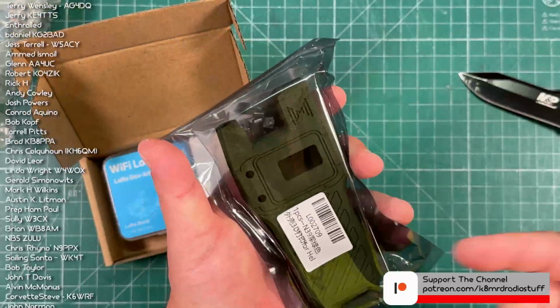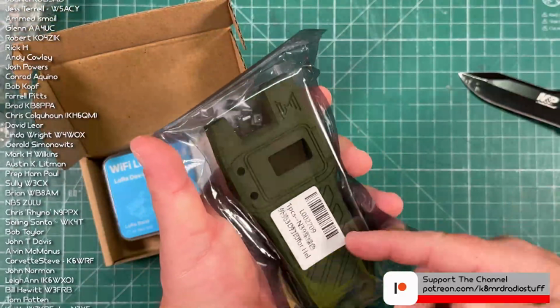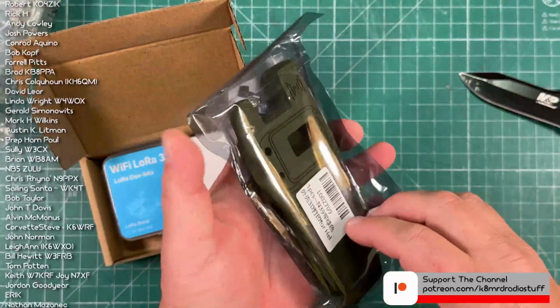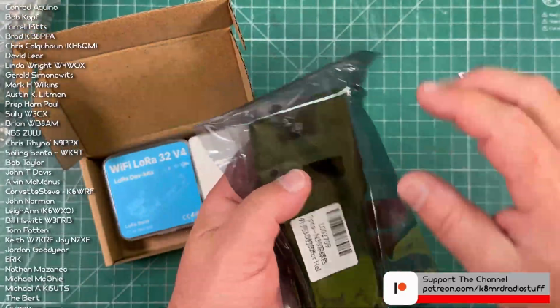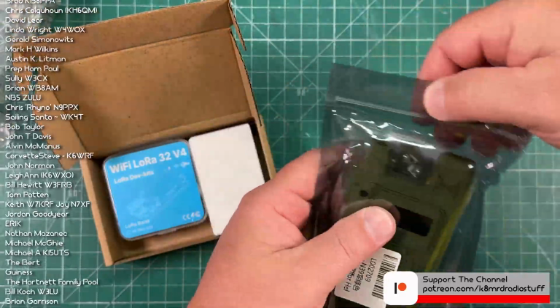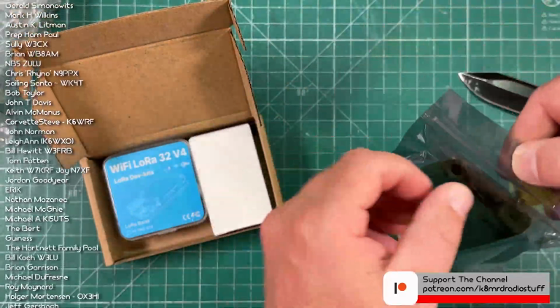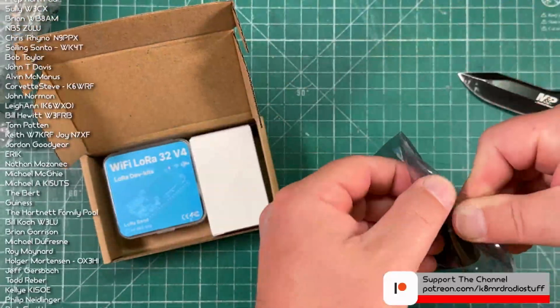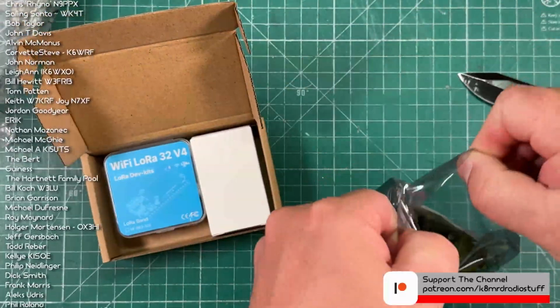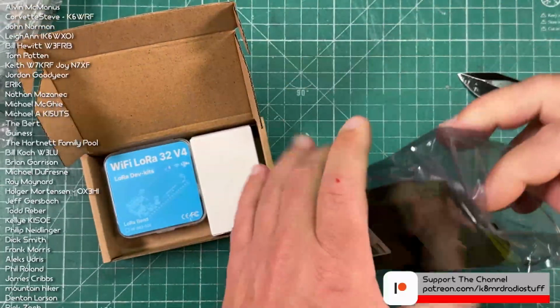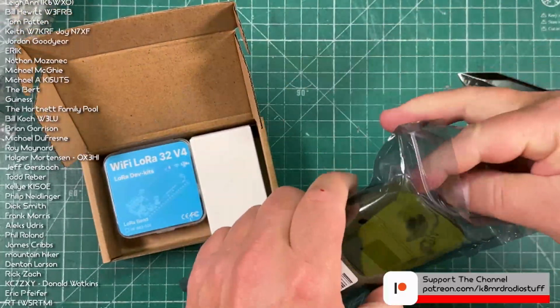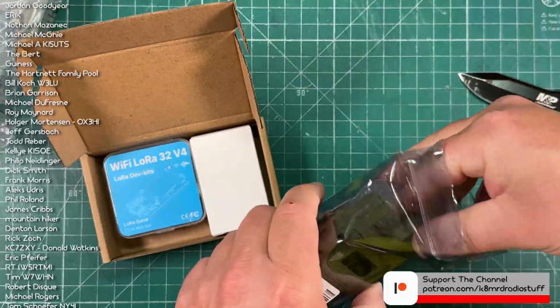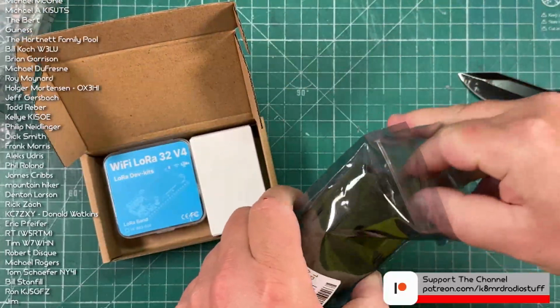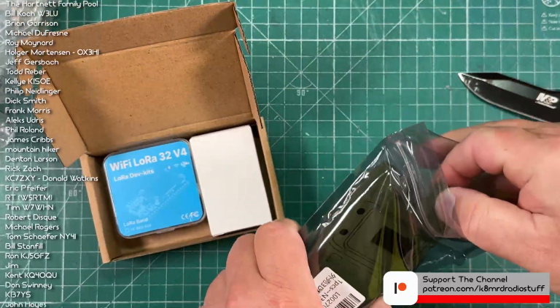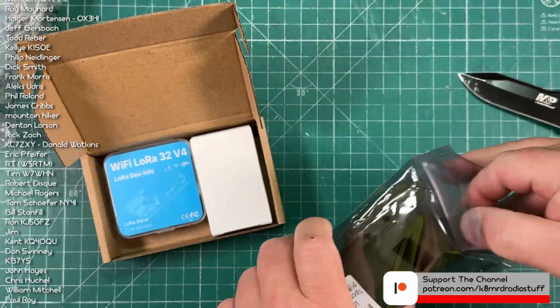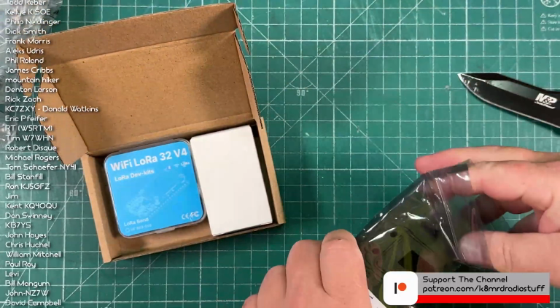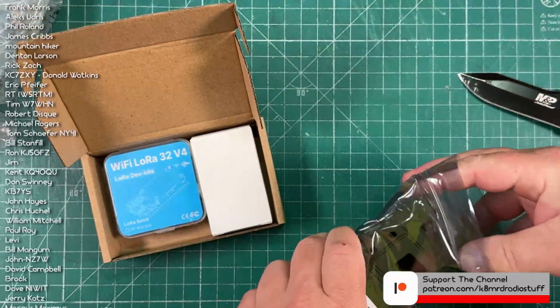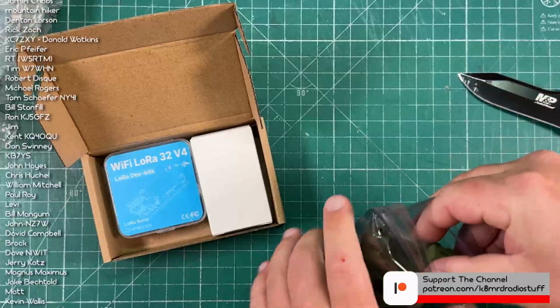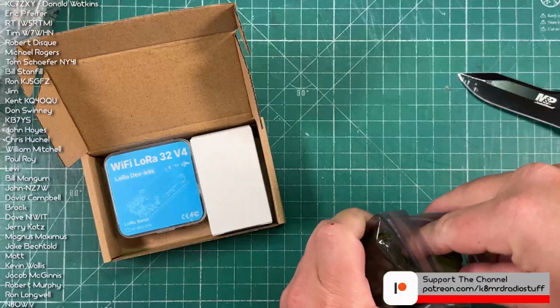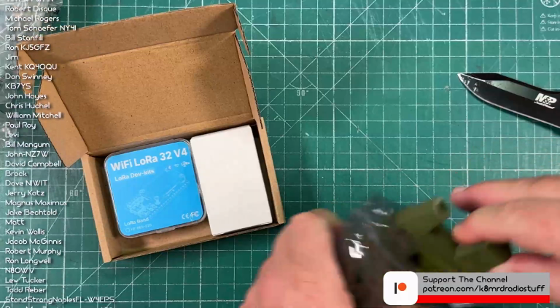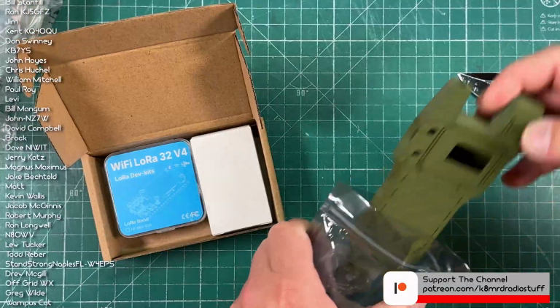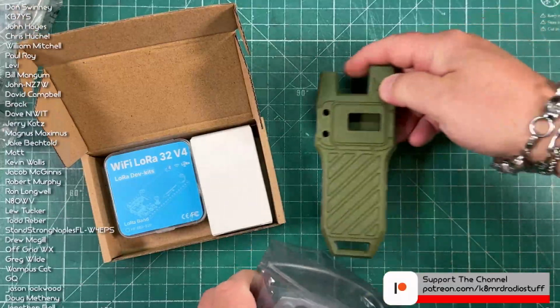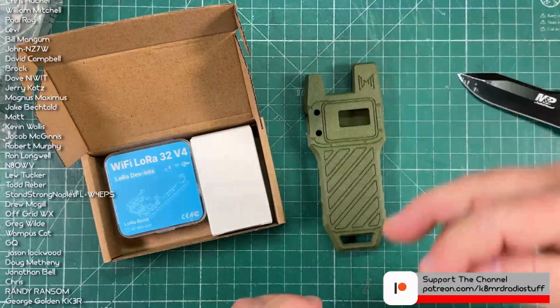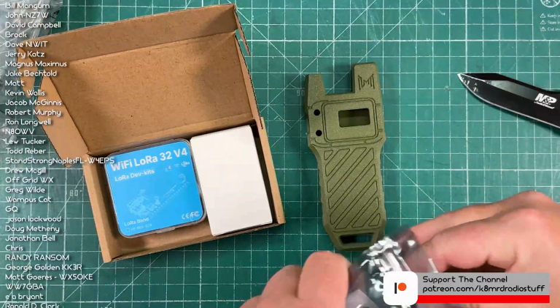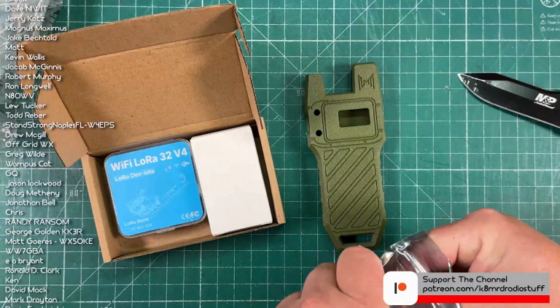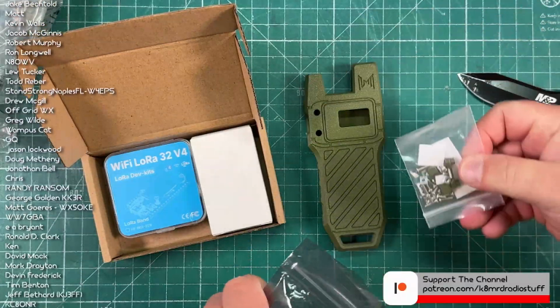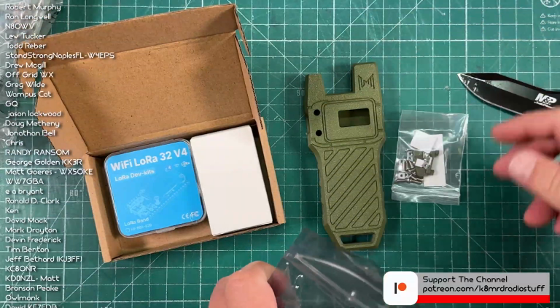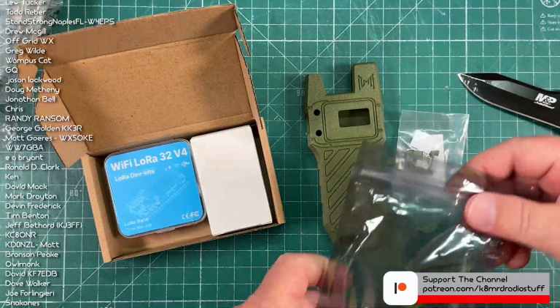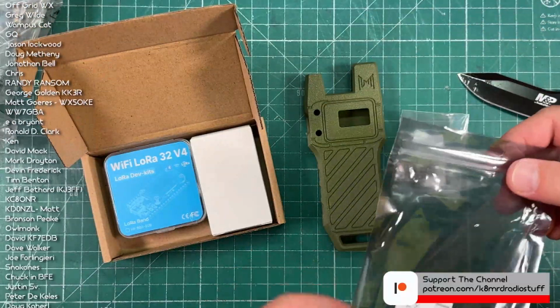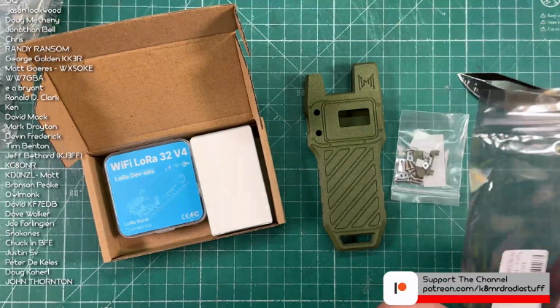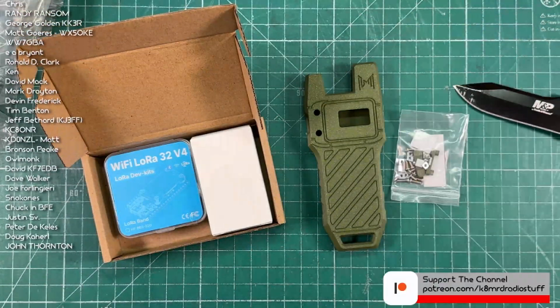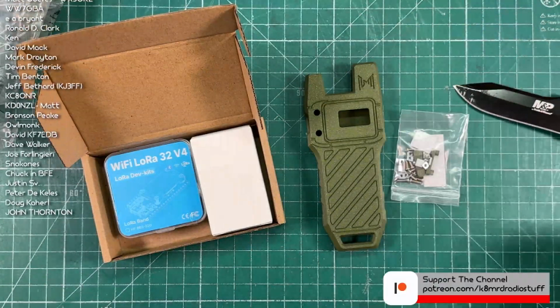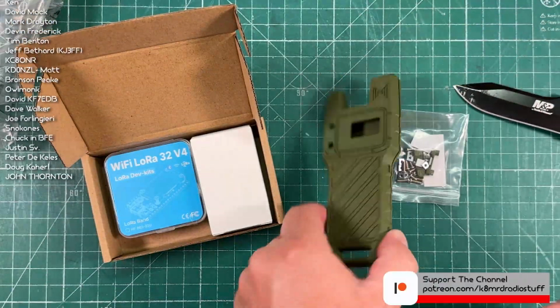It's kind of like an HT, but it's really thin, so I'm thinking about having this on one of my portable backpacks, my Ham Radio bags.